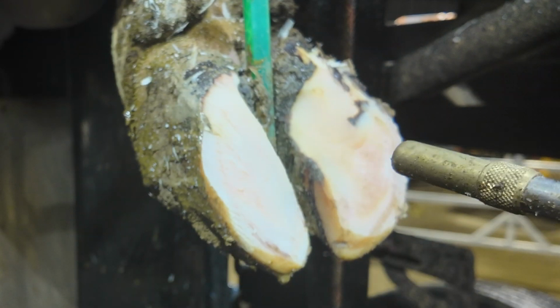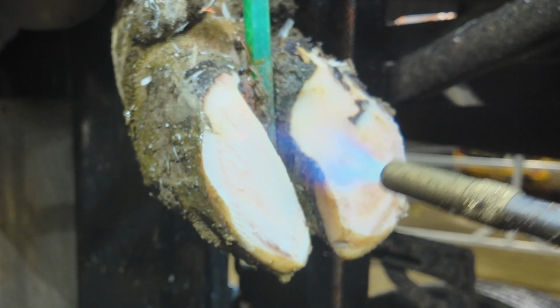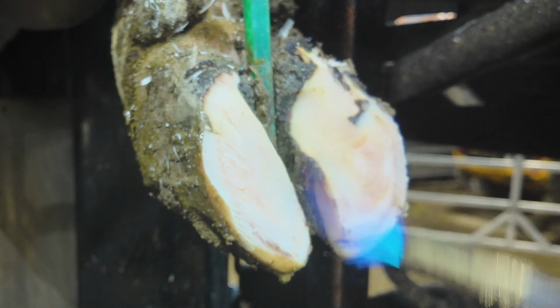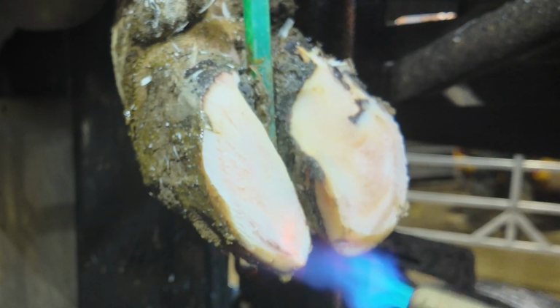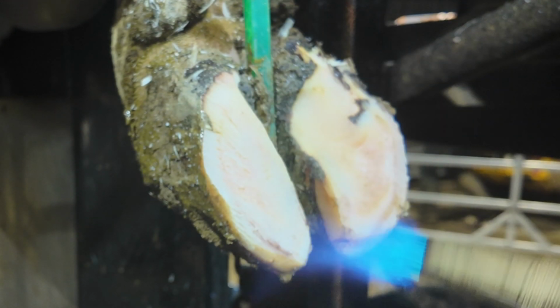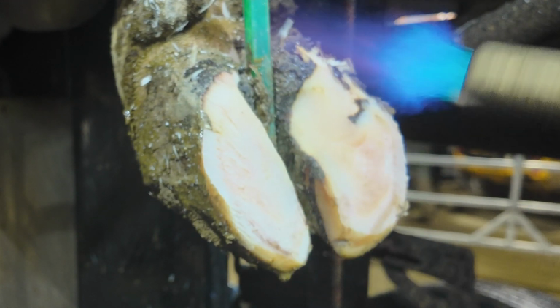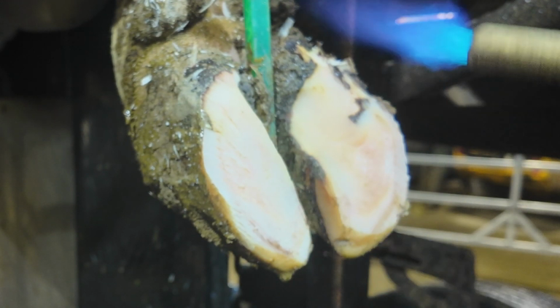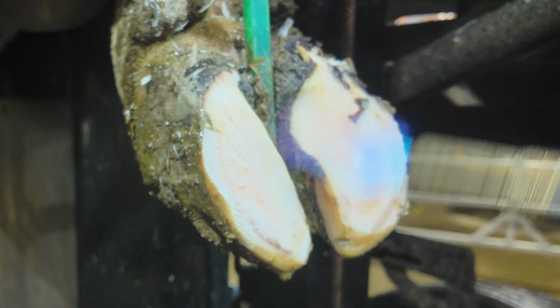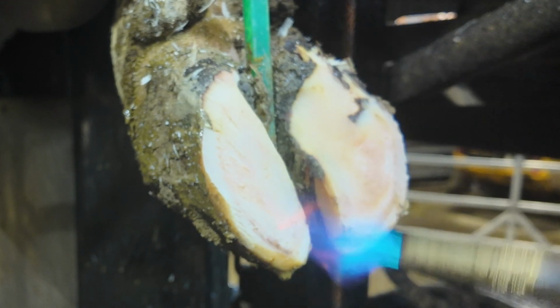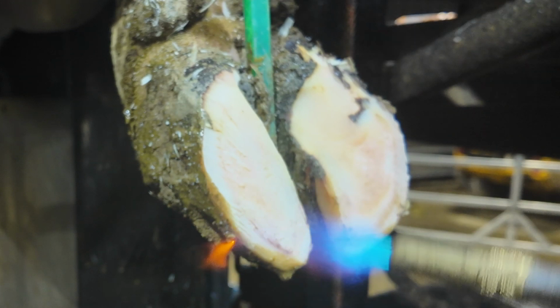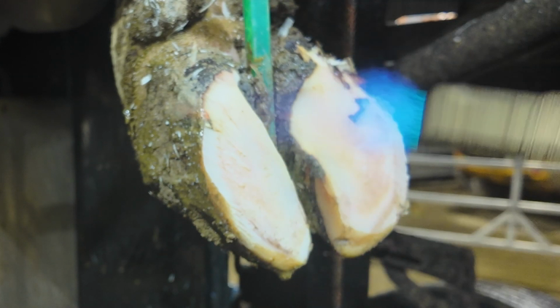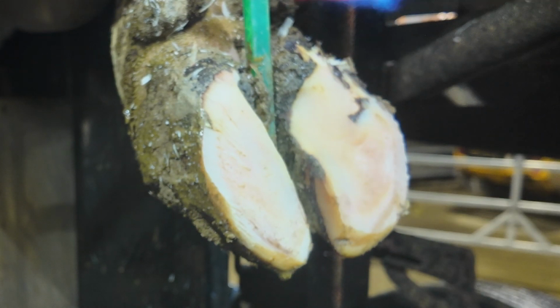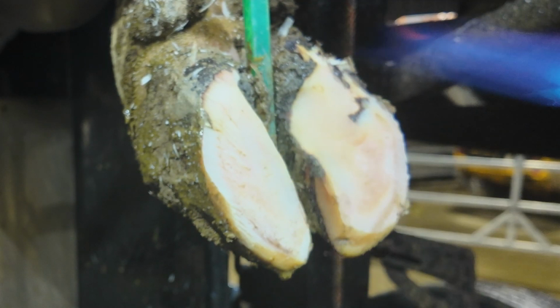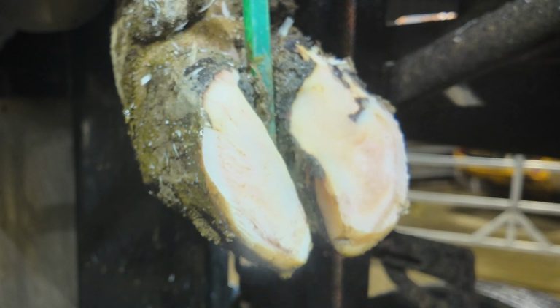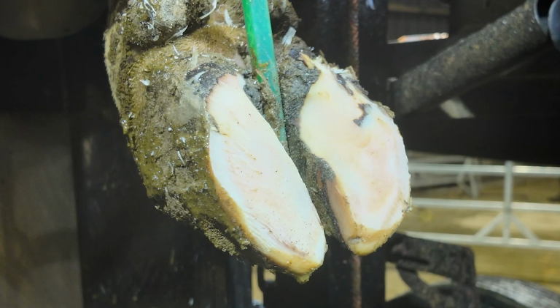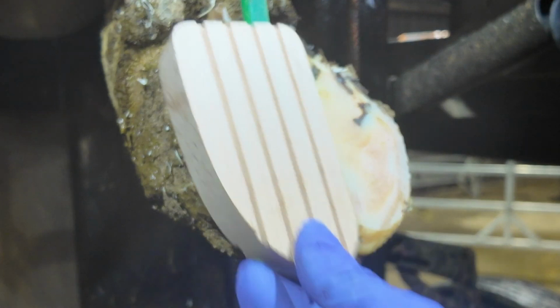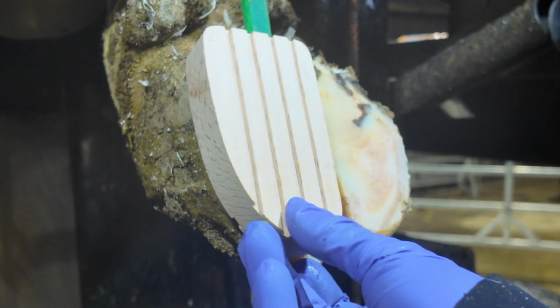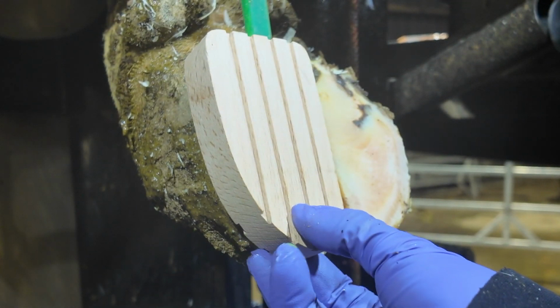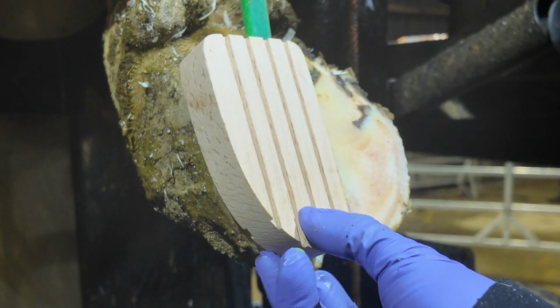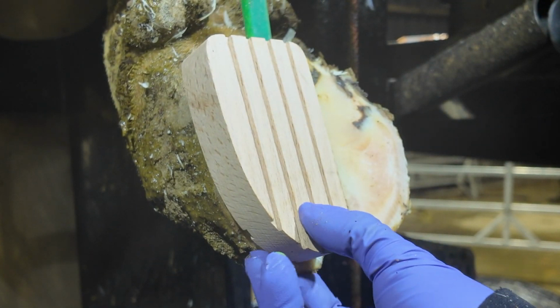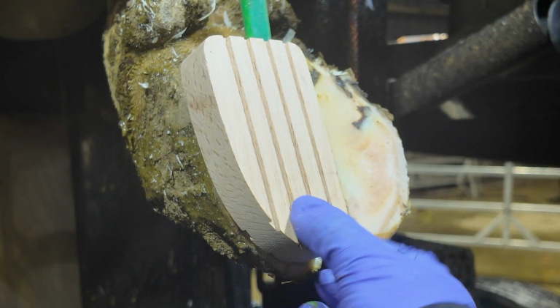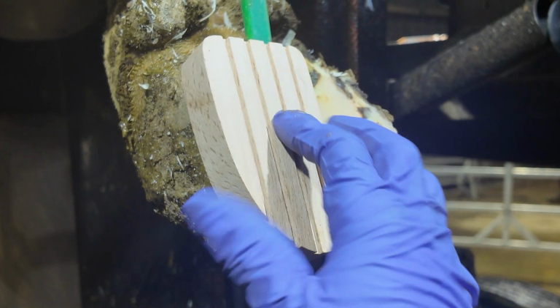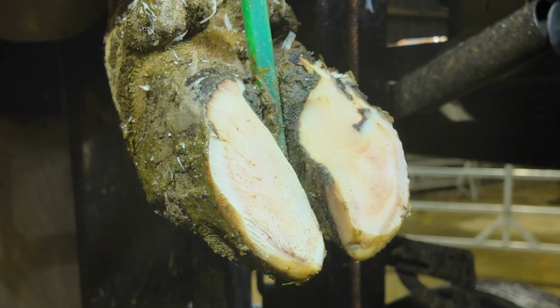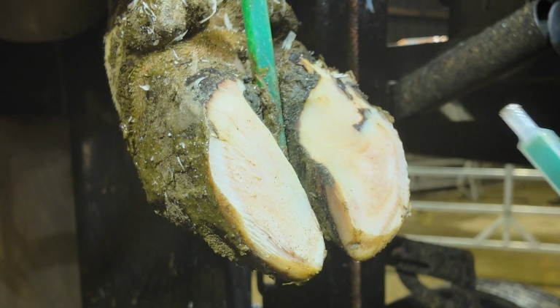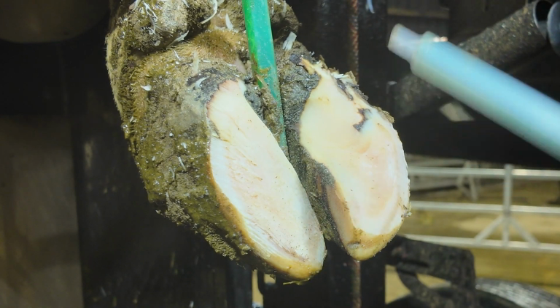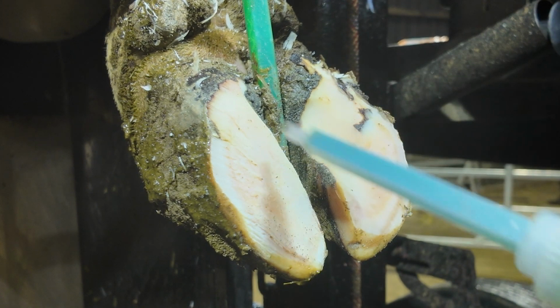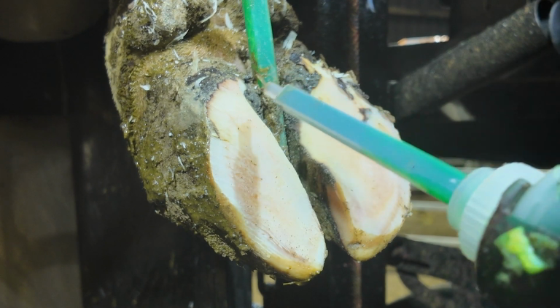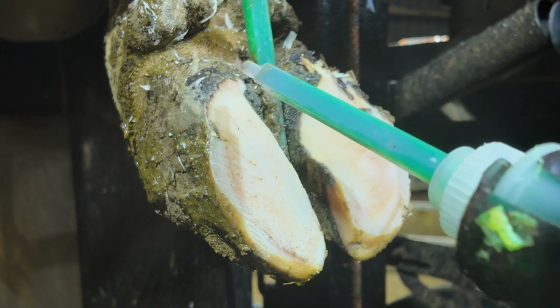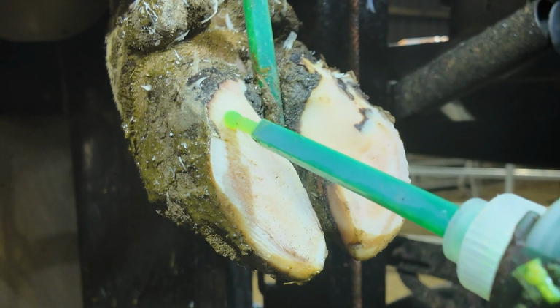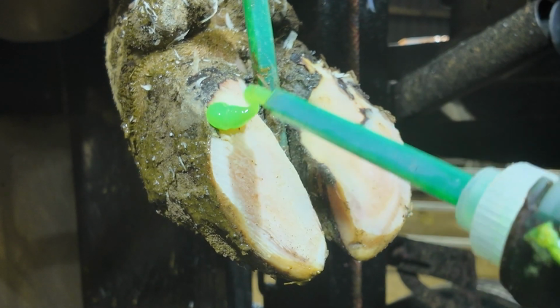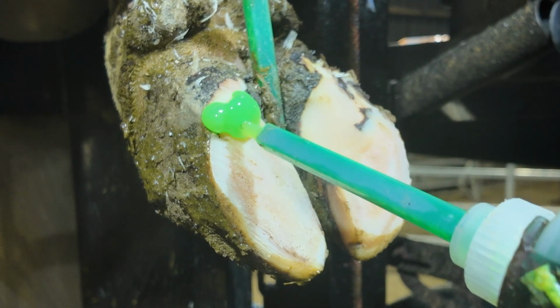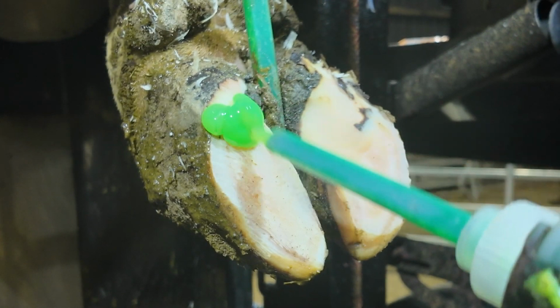We've roughed the hoof off, we're putting a little bit of heat in this, and now we're just making sure this block is about the right size for this hoof. We're going to use Hoof Grip Pro on a block and then we're going to get to finishing off this trim.